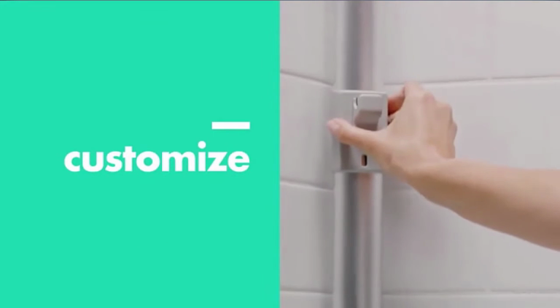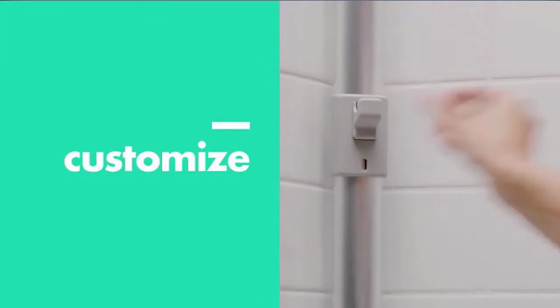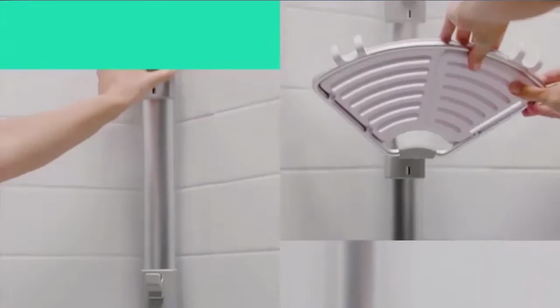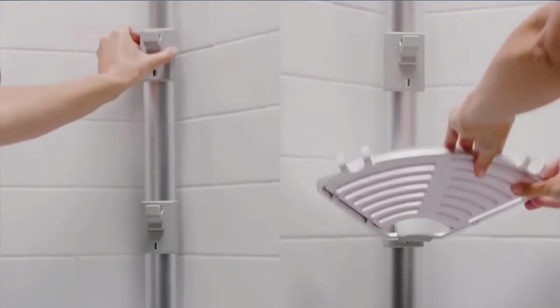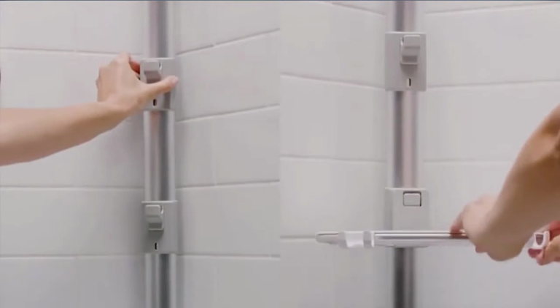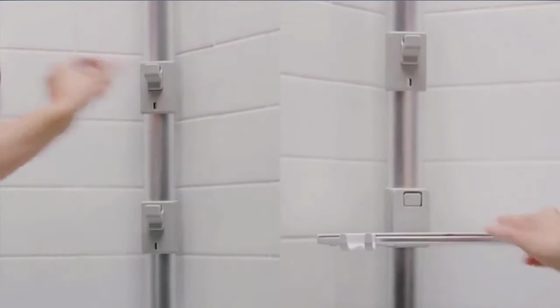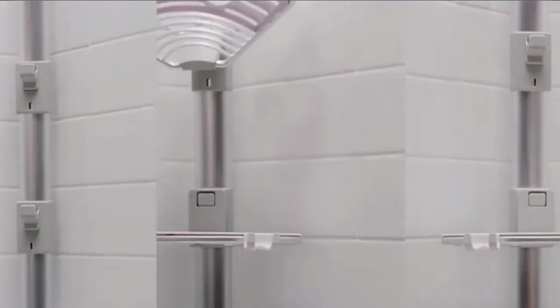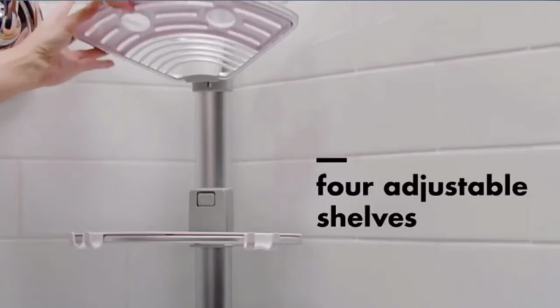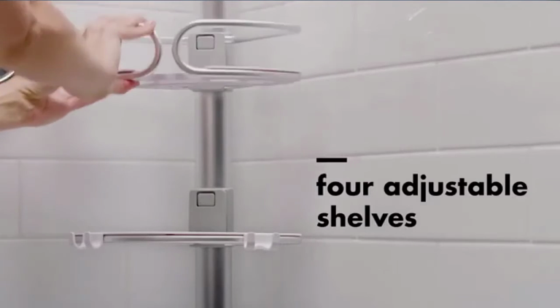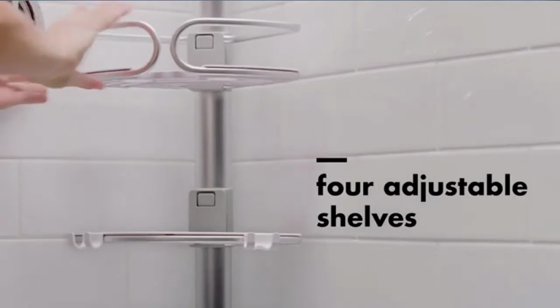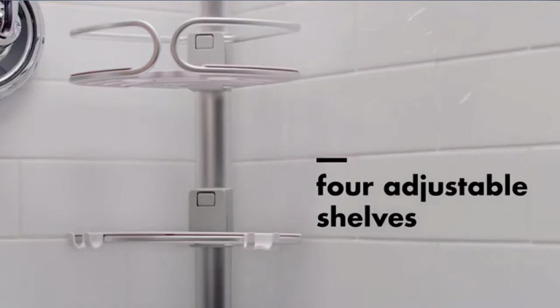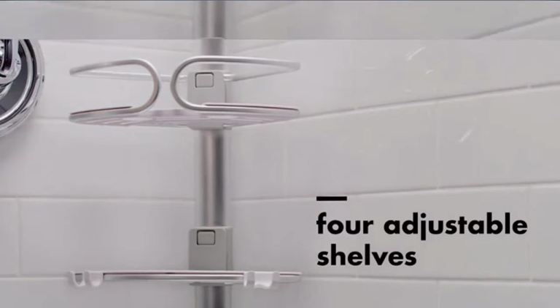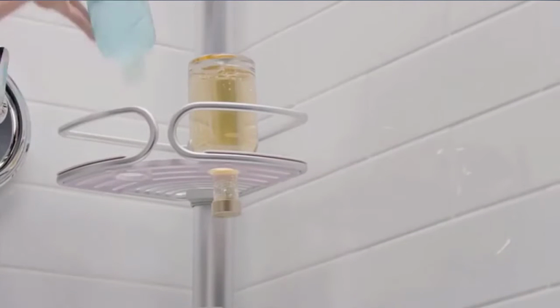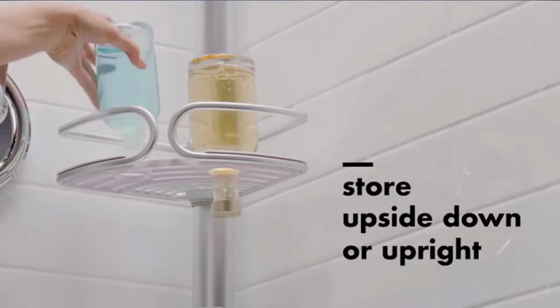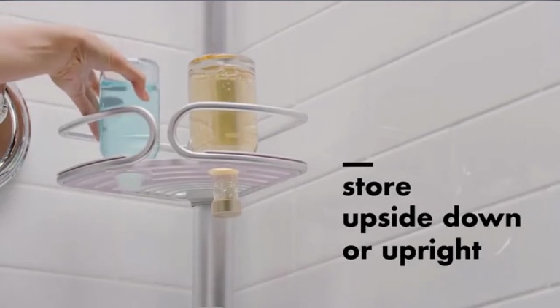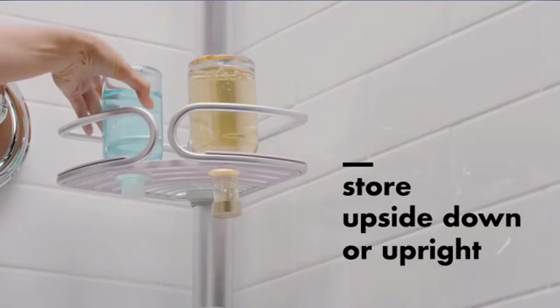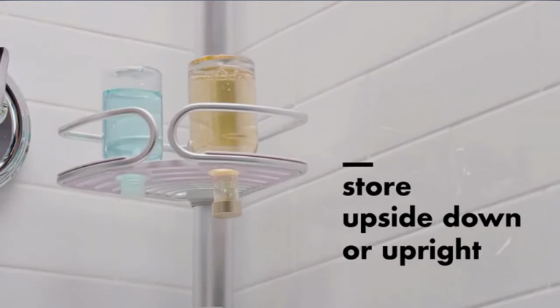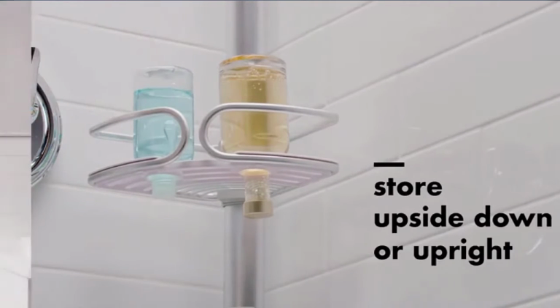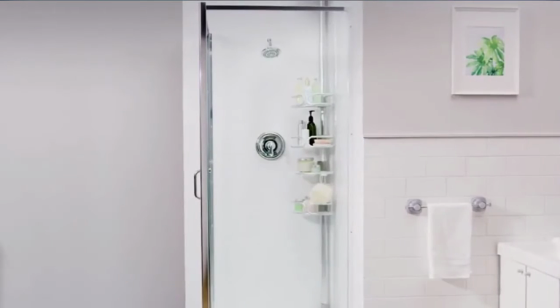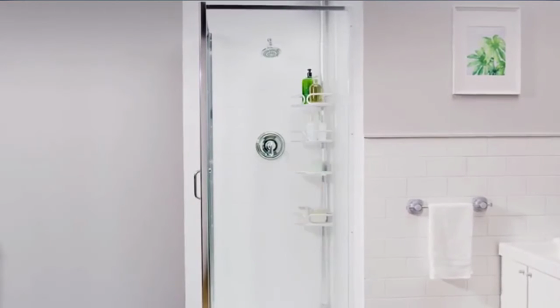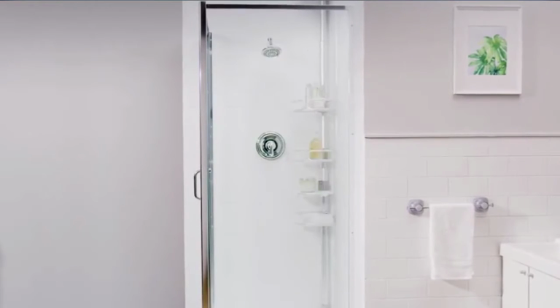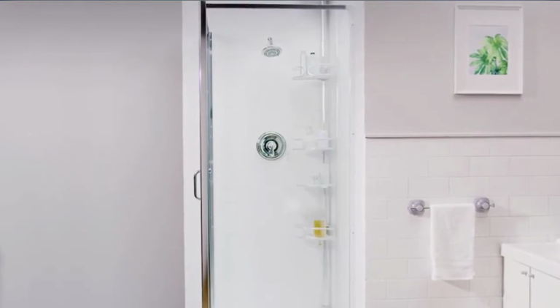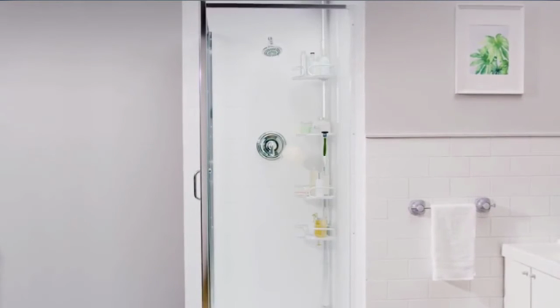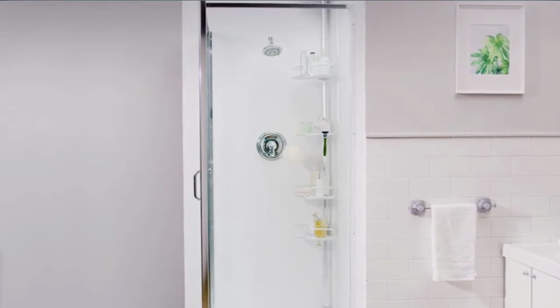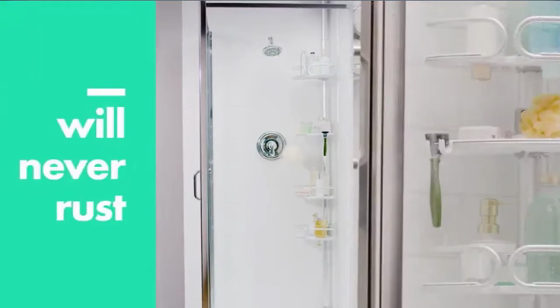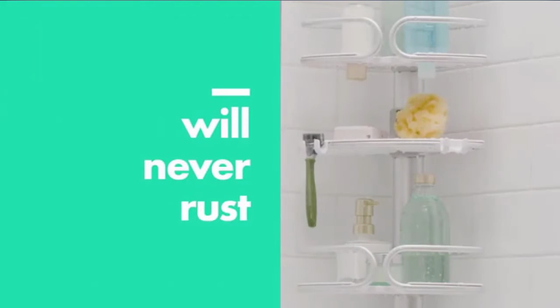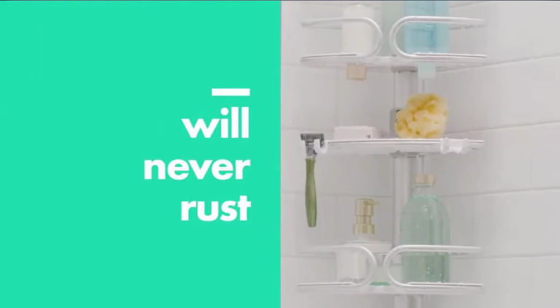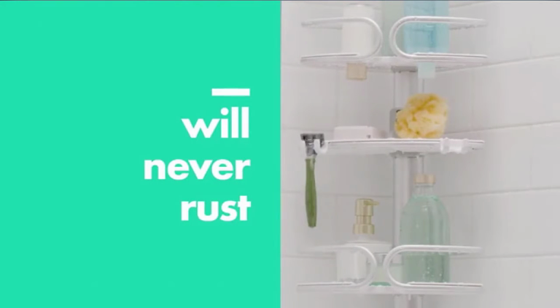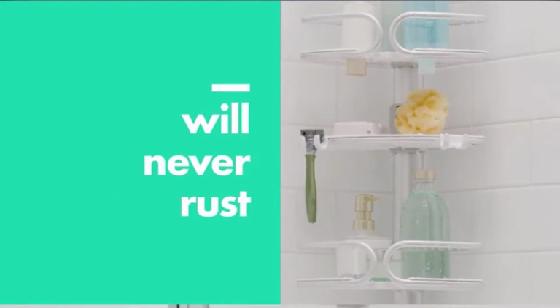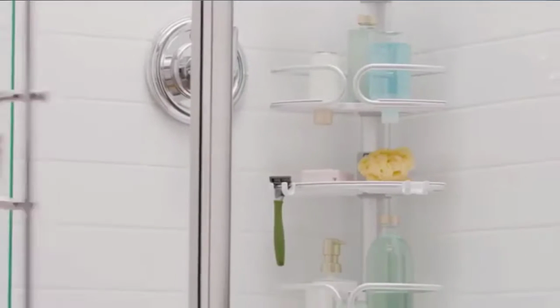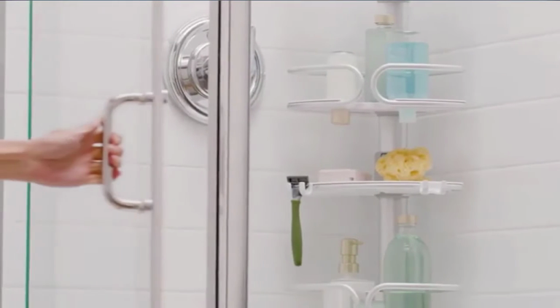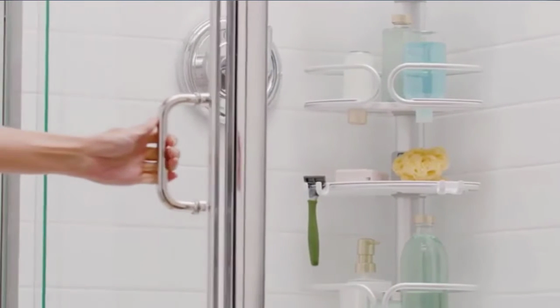And look good doing it. The caddy extends in both directions with a pull from 5 FD2 into 9 FD and locks securely into place to fit neatly into shower stalls and bathtubs. Check the description for details and prices.